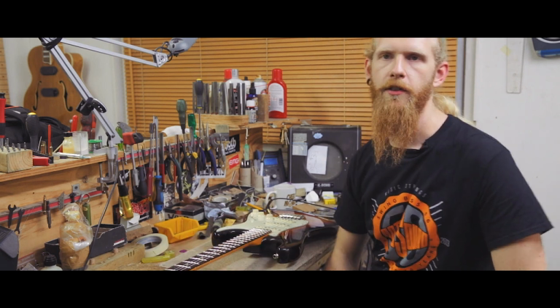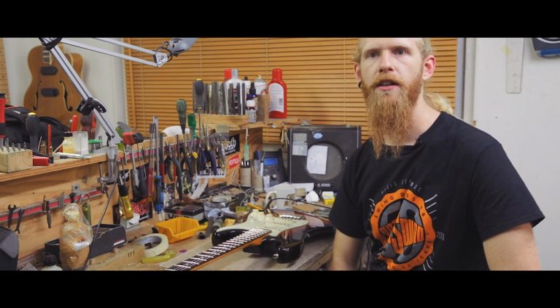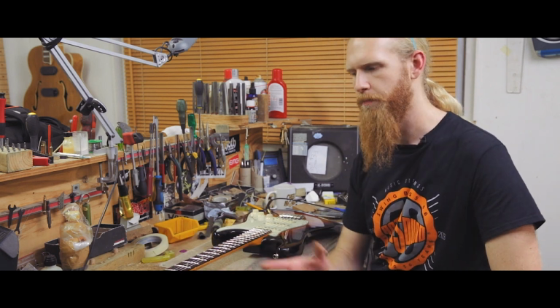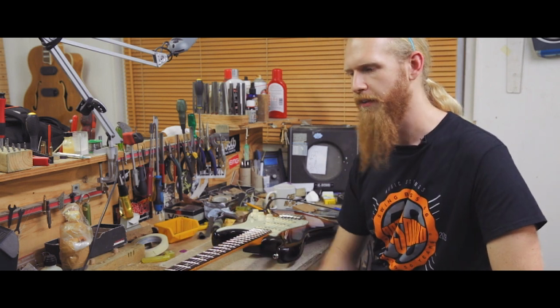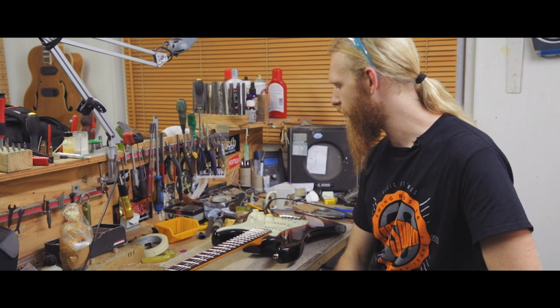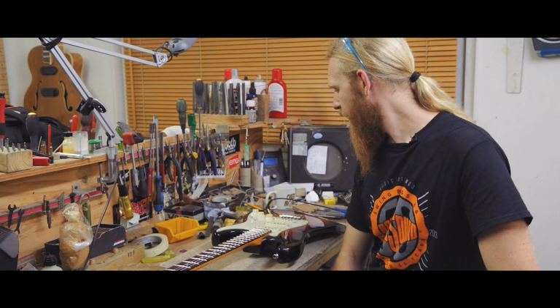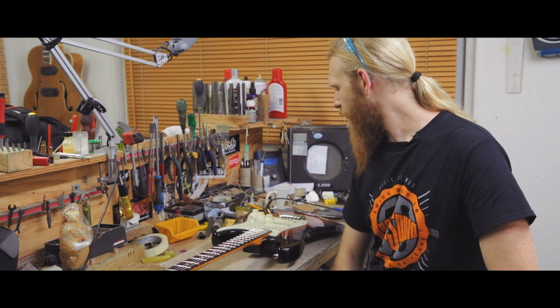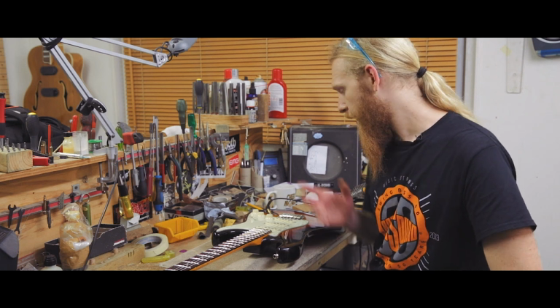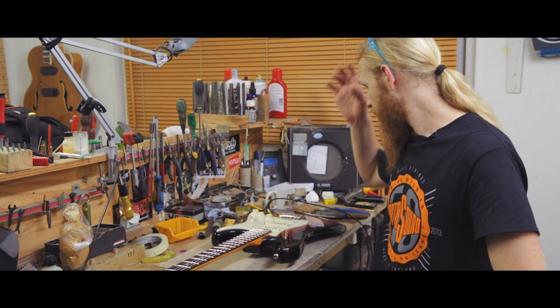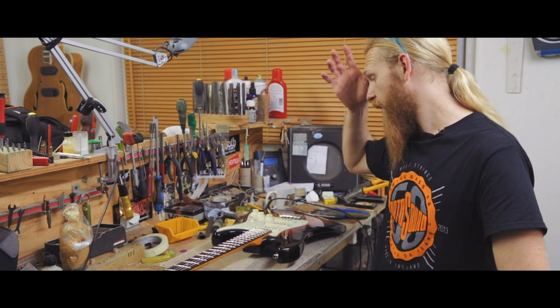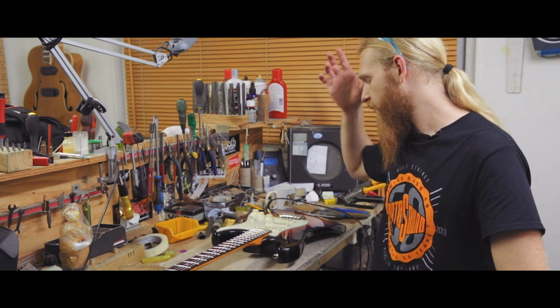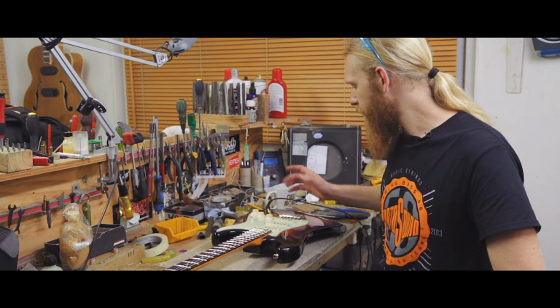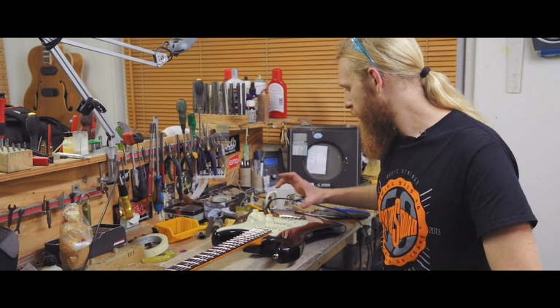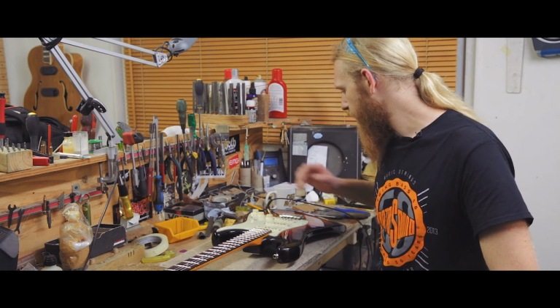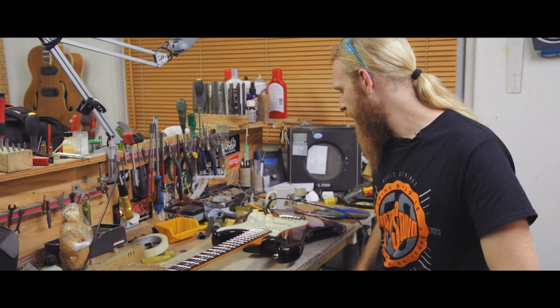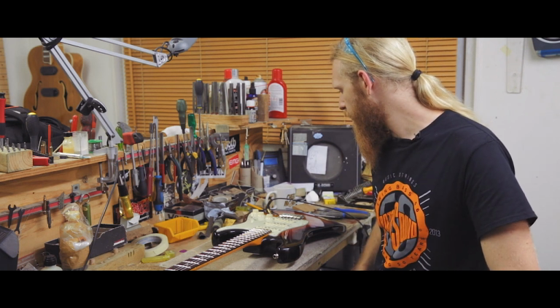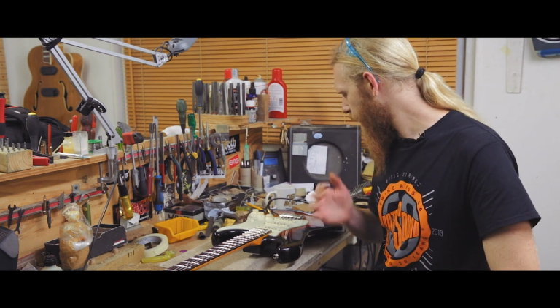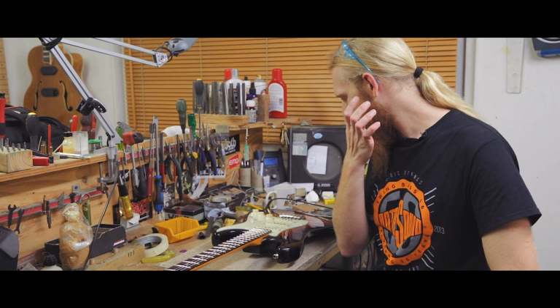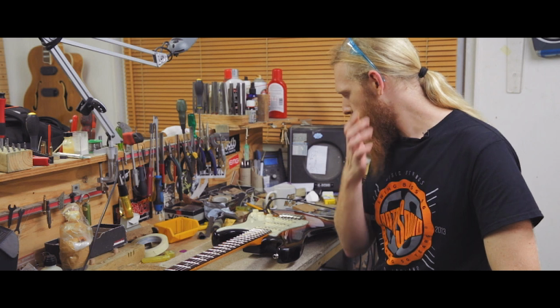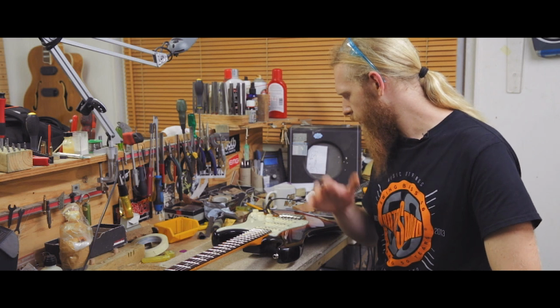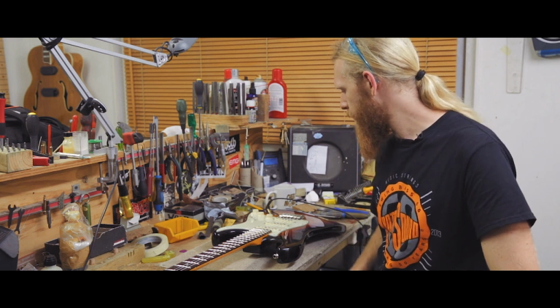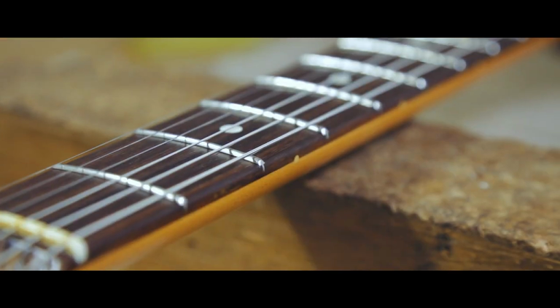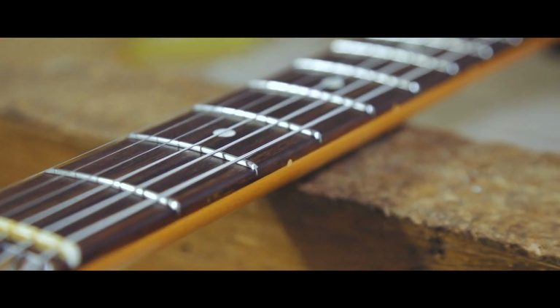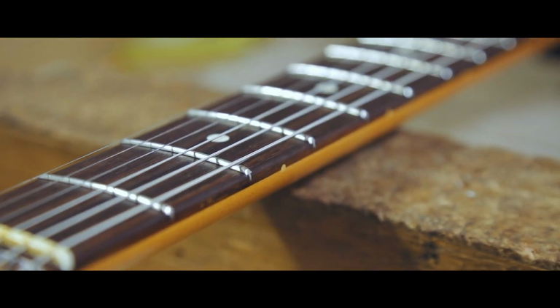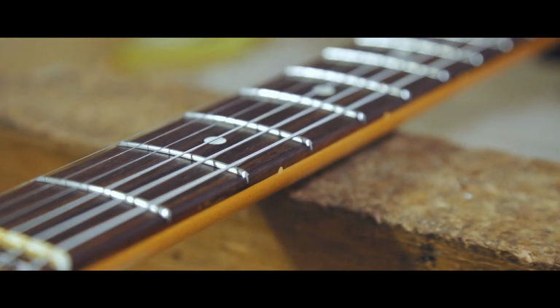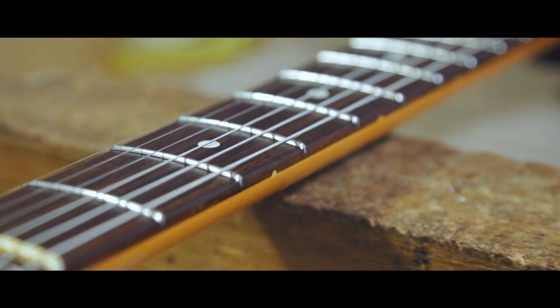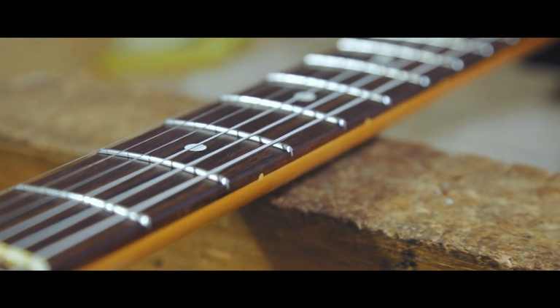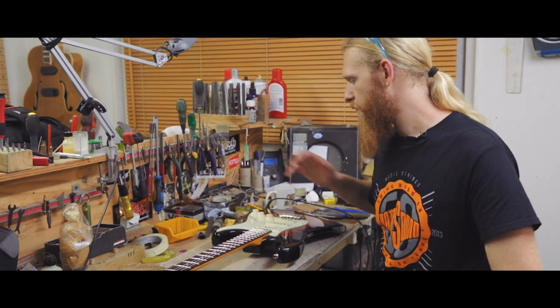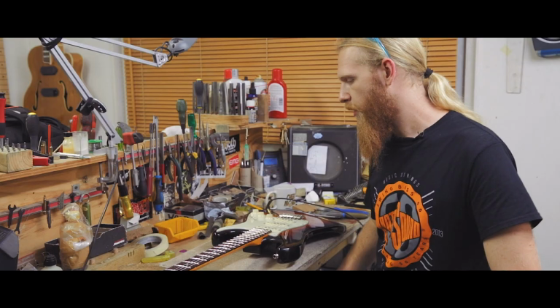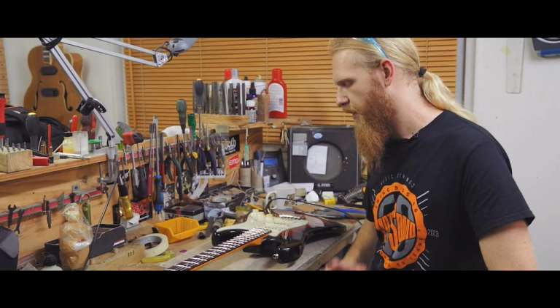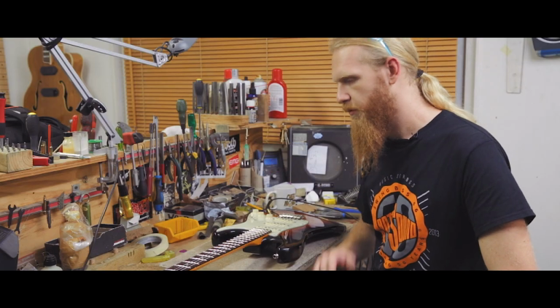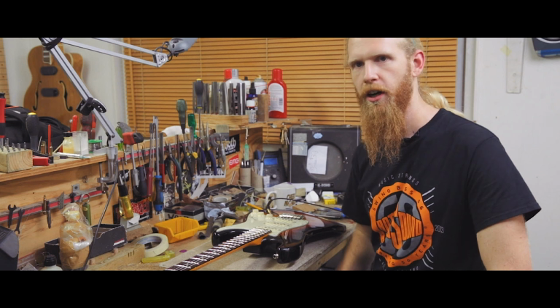Just finished it all off — we've just given it a little bit of a stain just to give it that vintage vibe, and then just giving it a setup: tweaked the action, brought the action down a little bit, a bit more balanced out, tweaked the intonation and pickup heights, and she's all good to go.